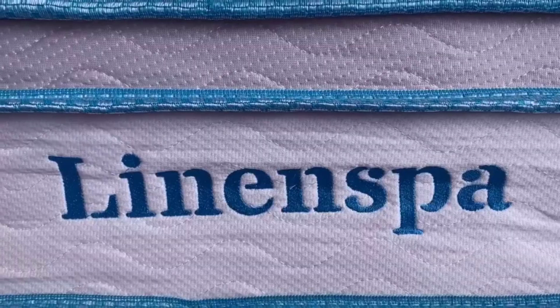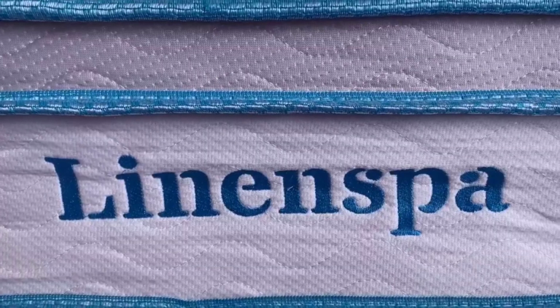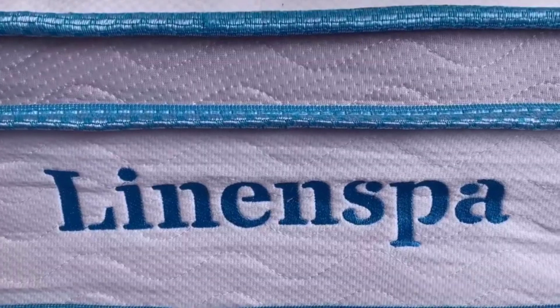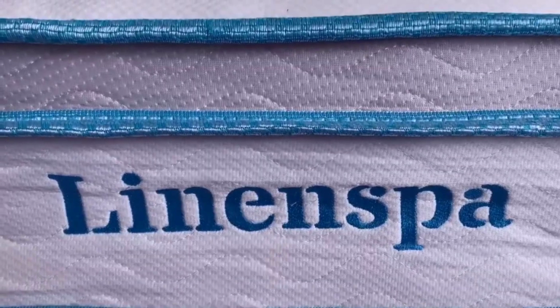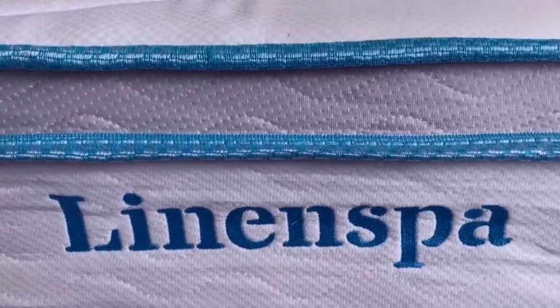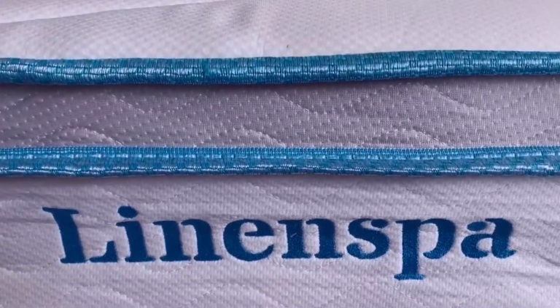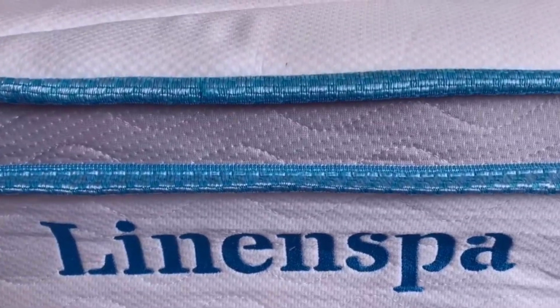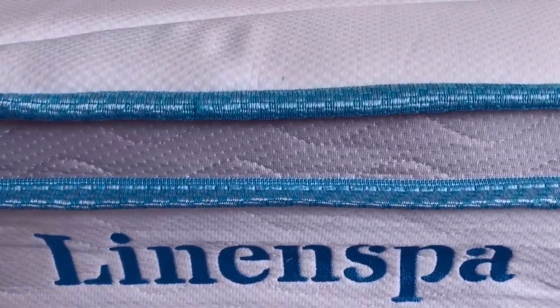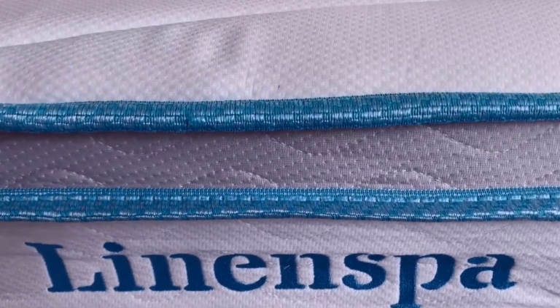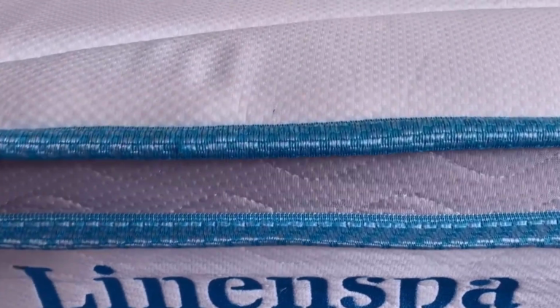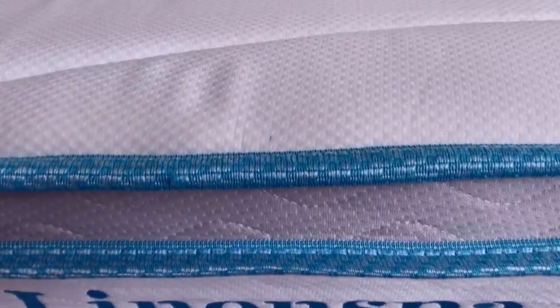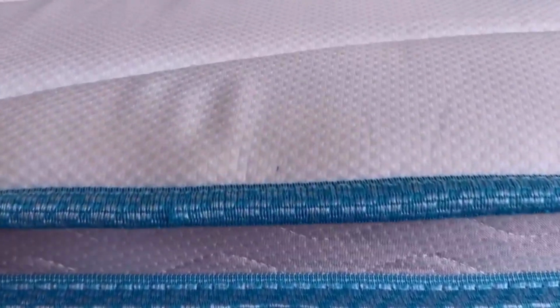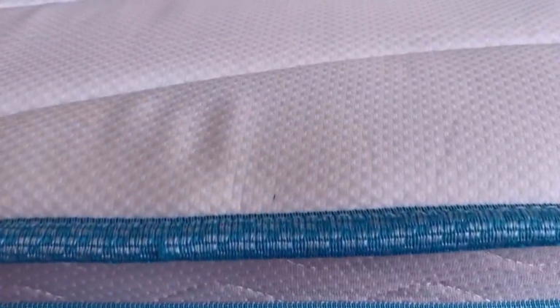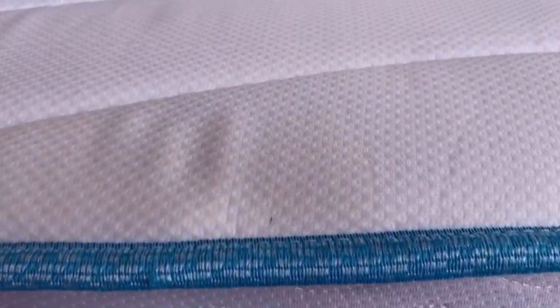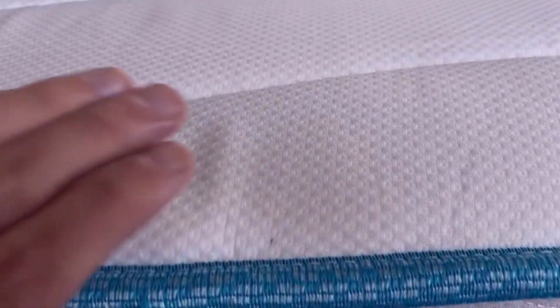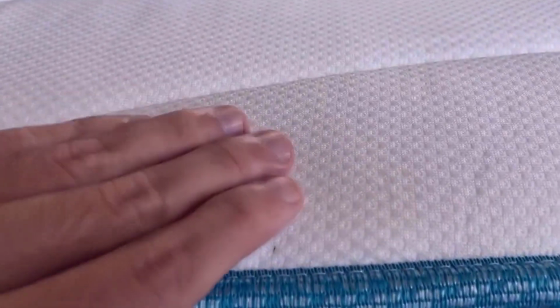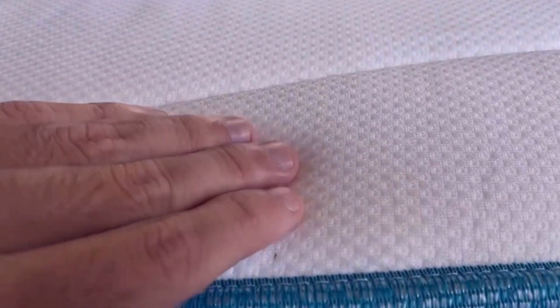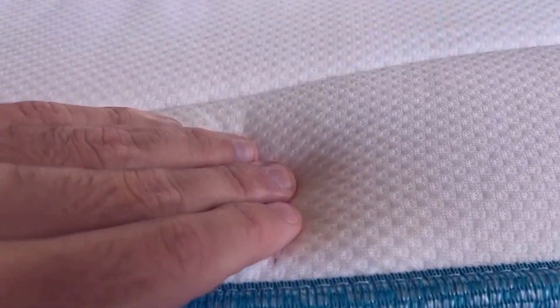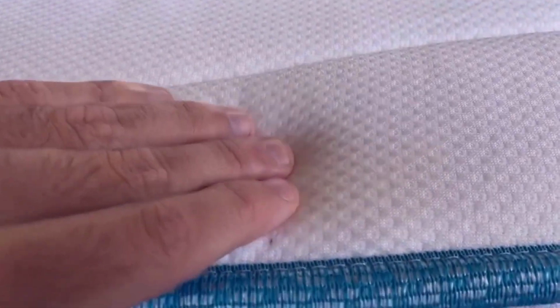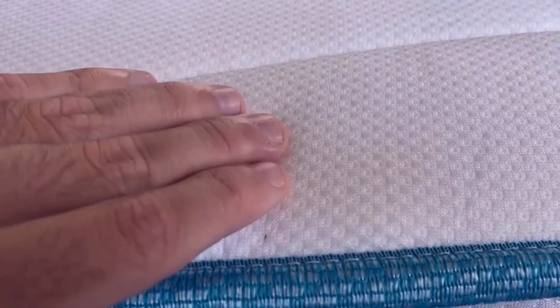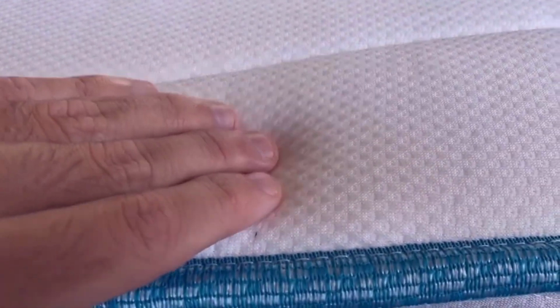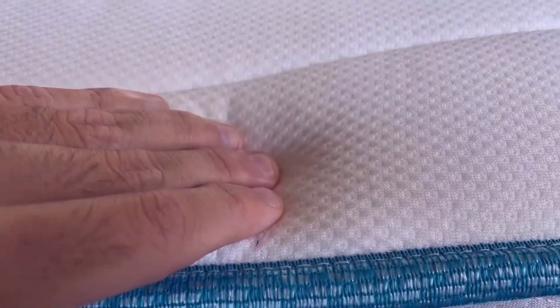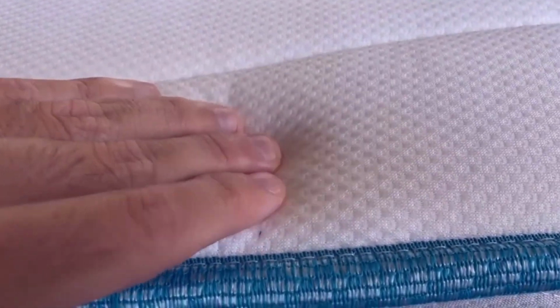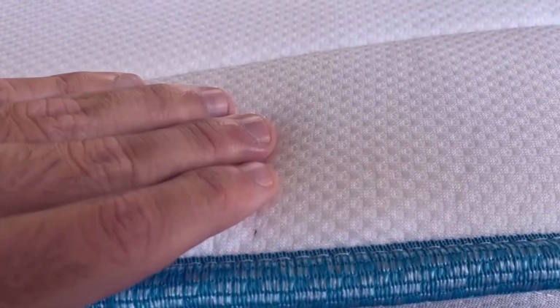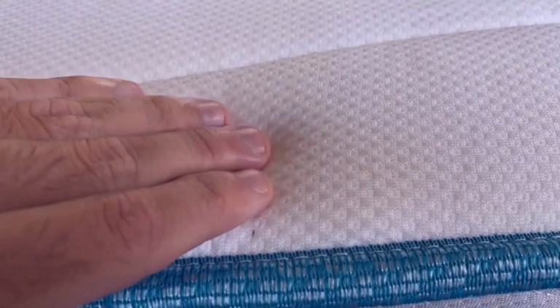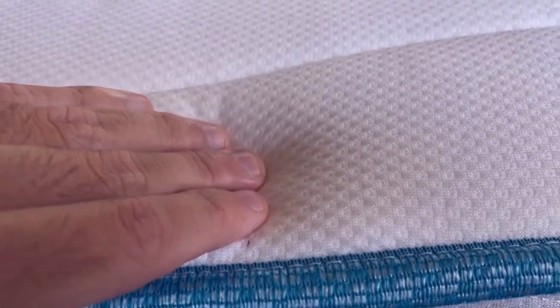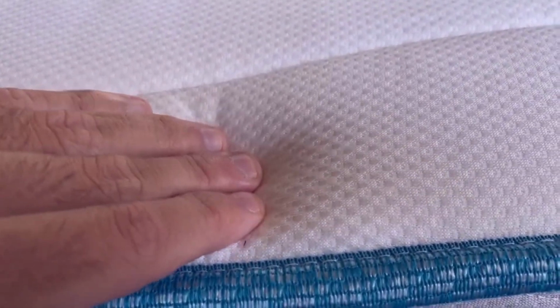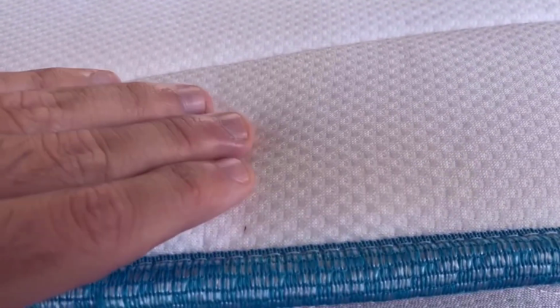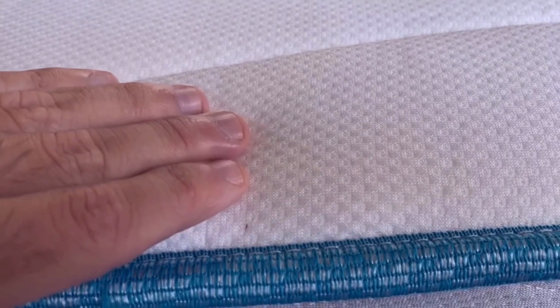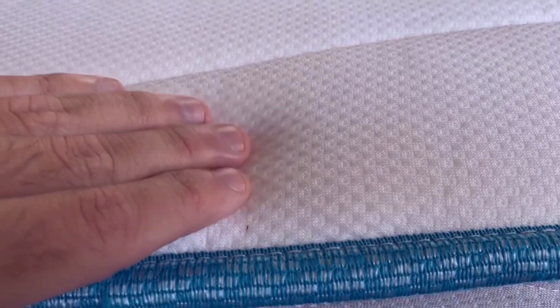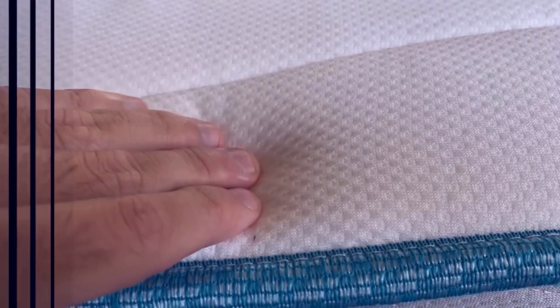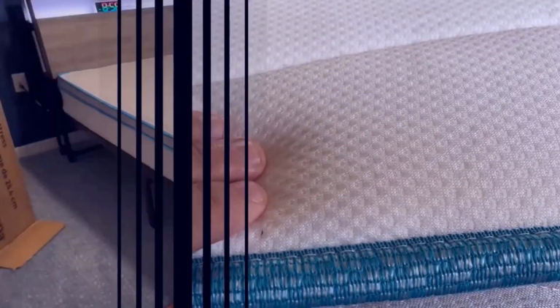And that's it — you're all set to enjoy your extremely comfortable and supportive hybrid mattress from Linen Spa. Thanks for watching and have a great day.